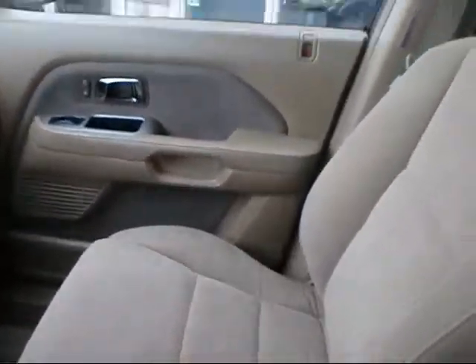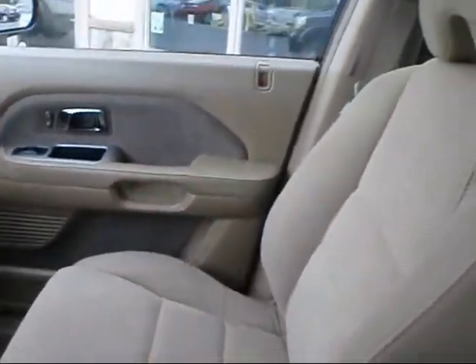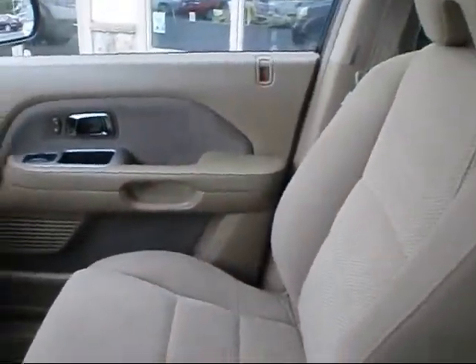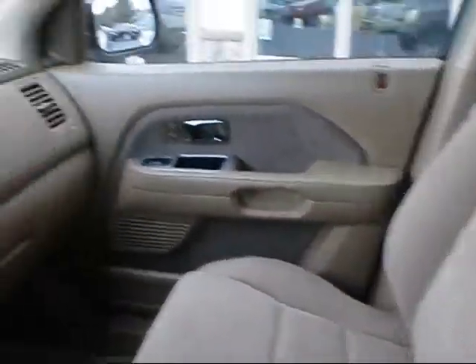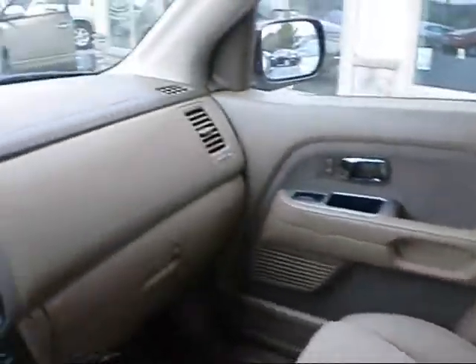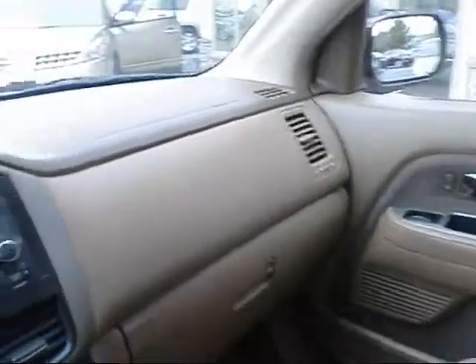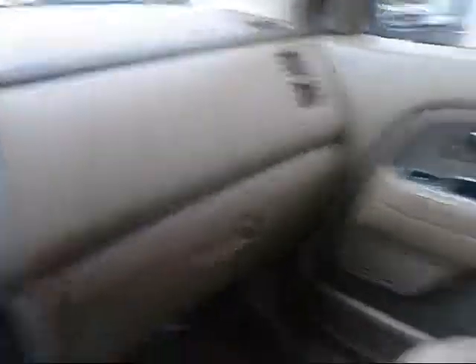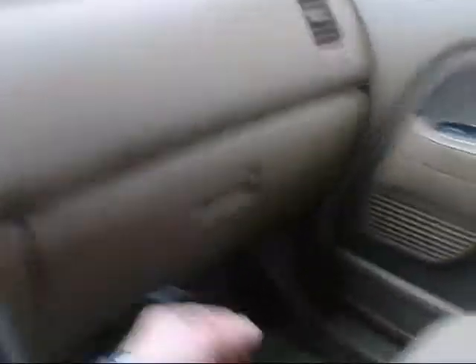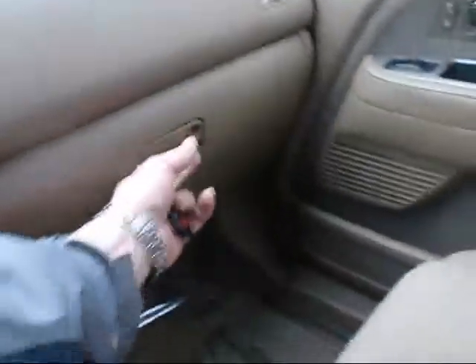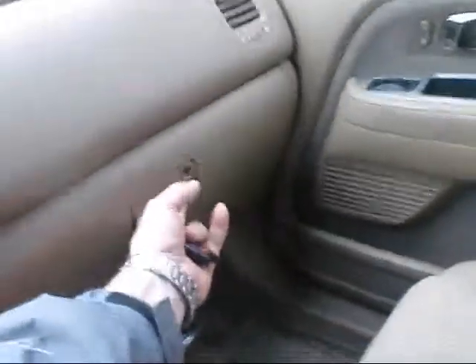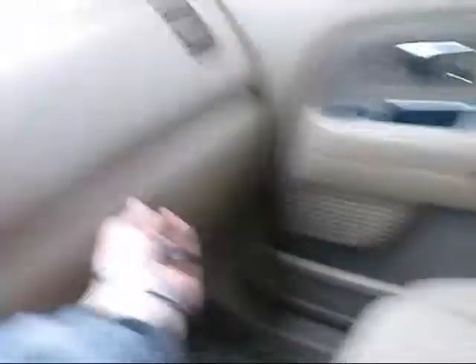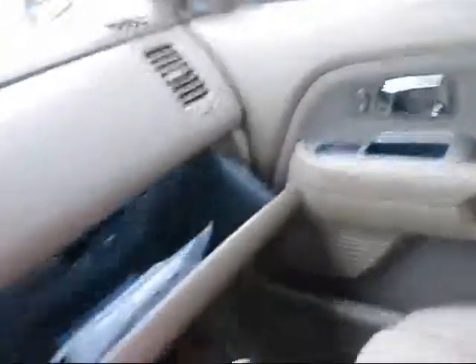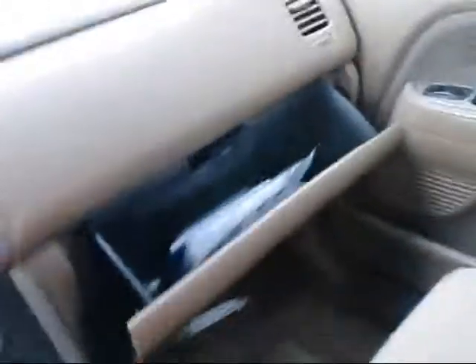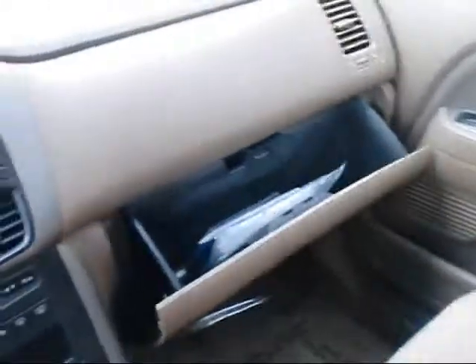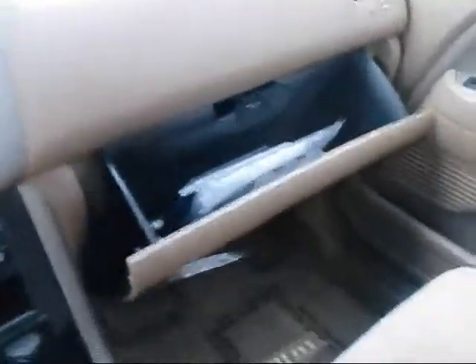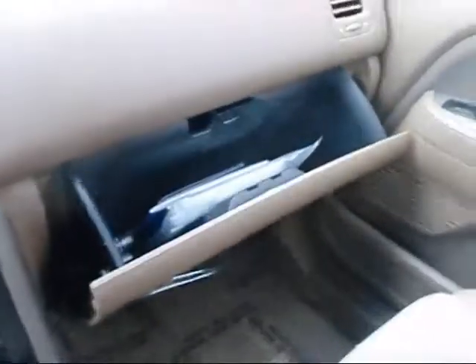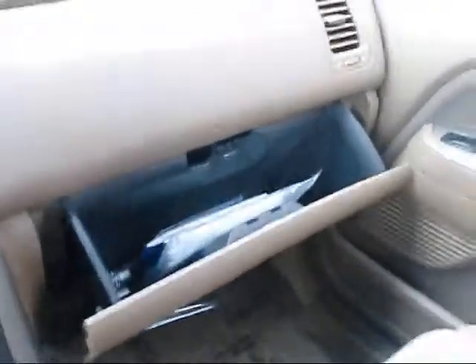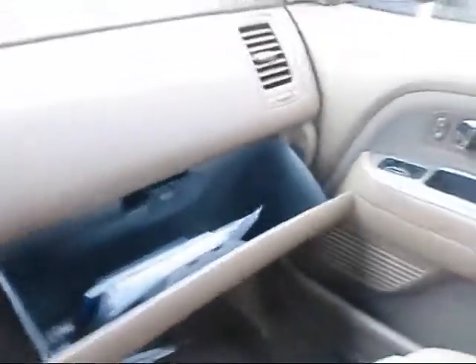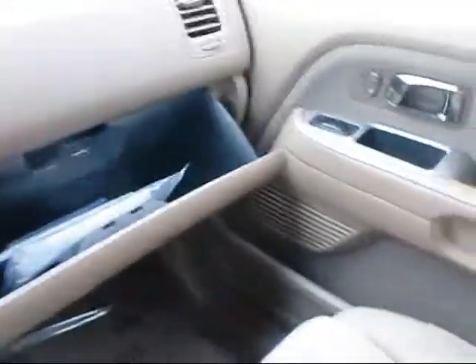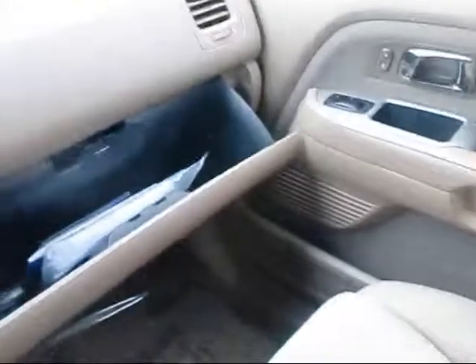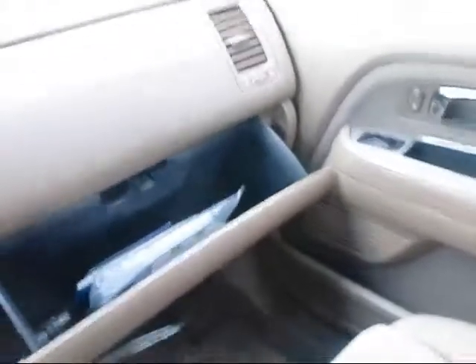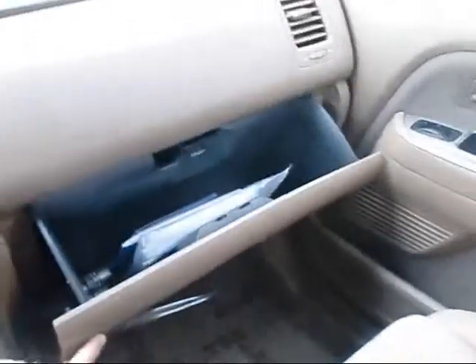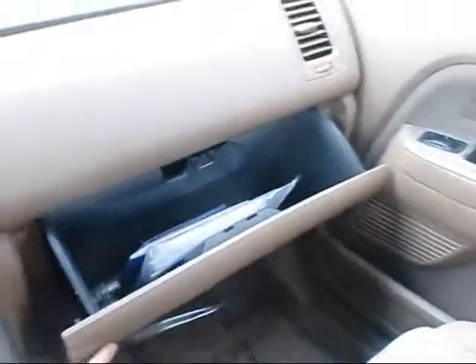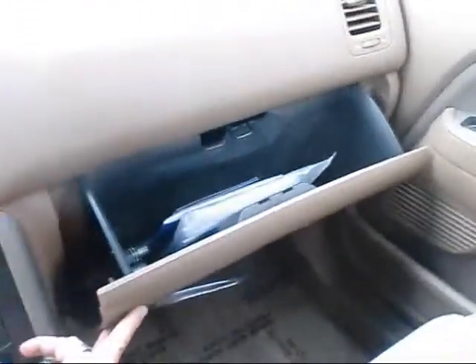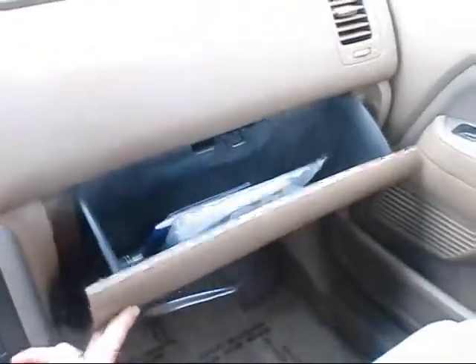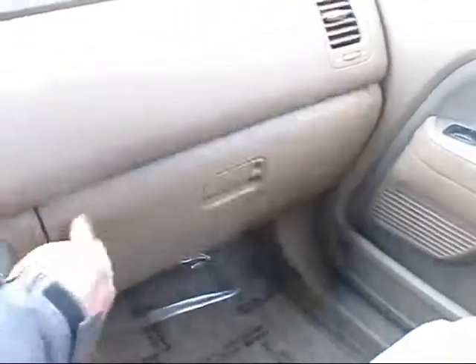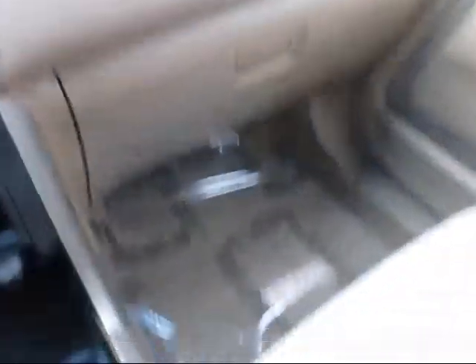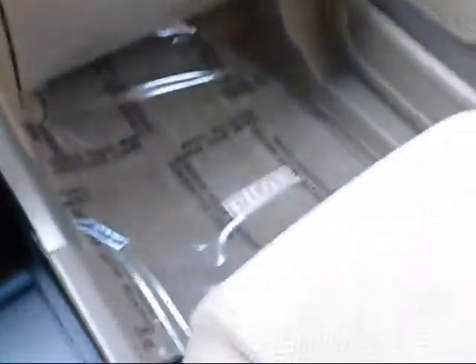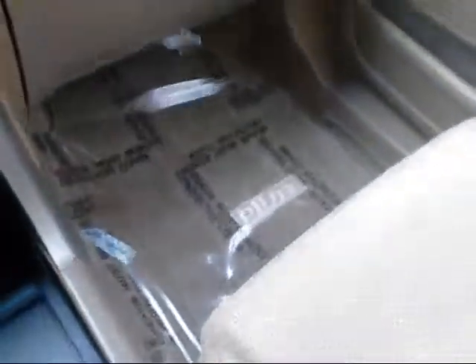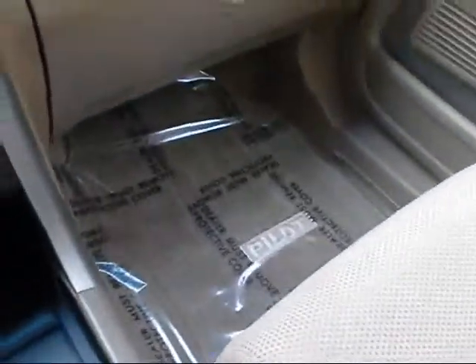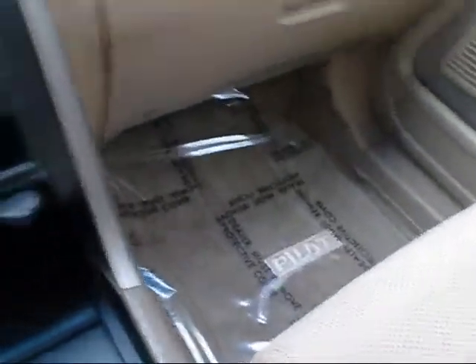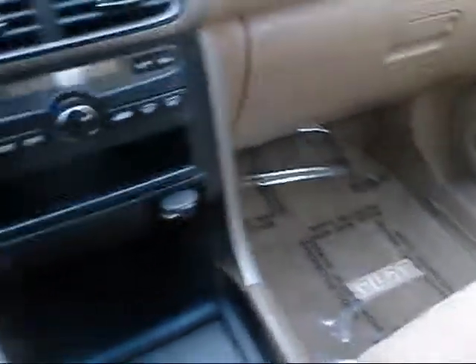It comes in camel cloth interior, real nice color combination — the dark cherry and camel. It's got the owner's manual and it looks like it comes with the floor mats.